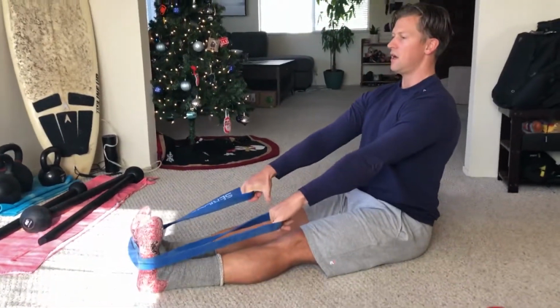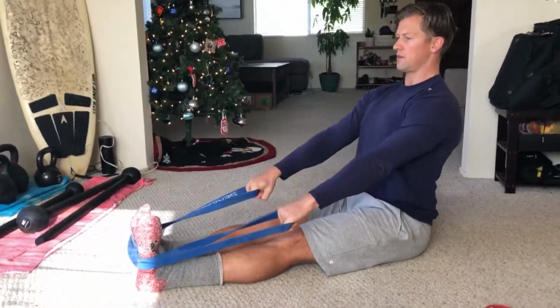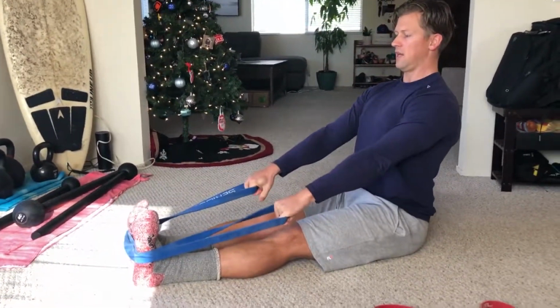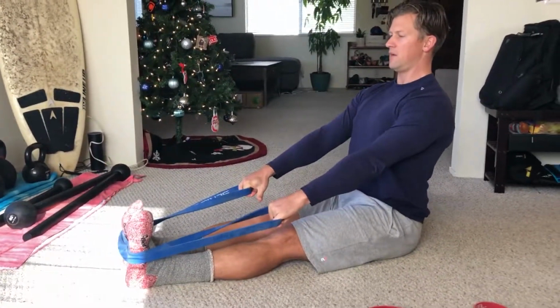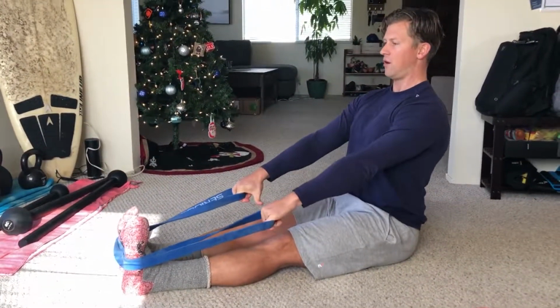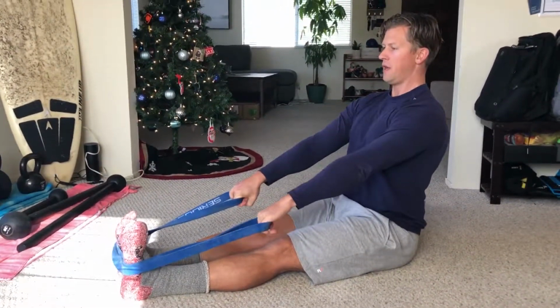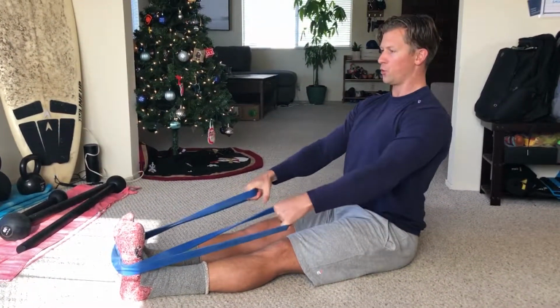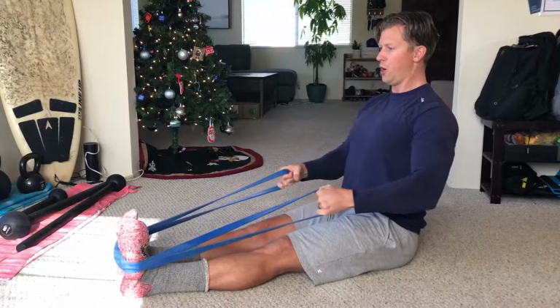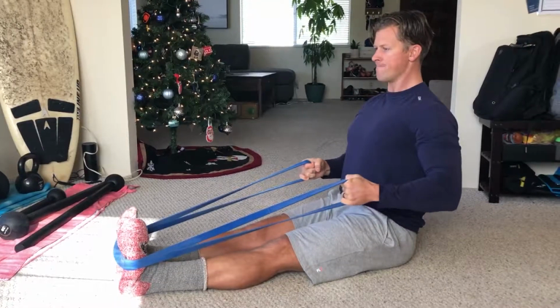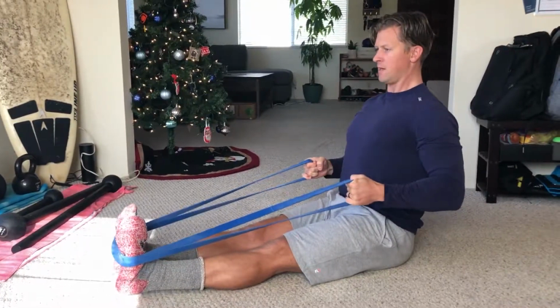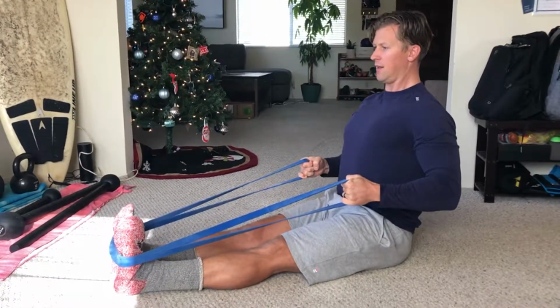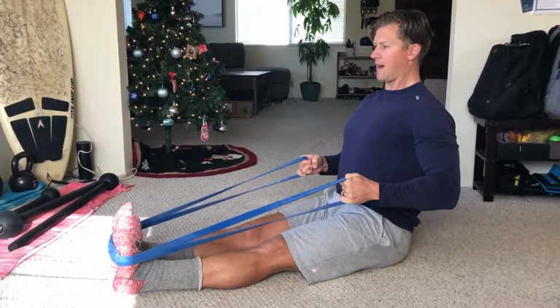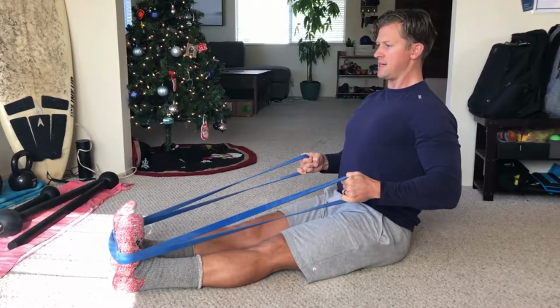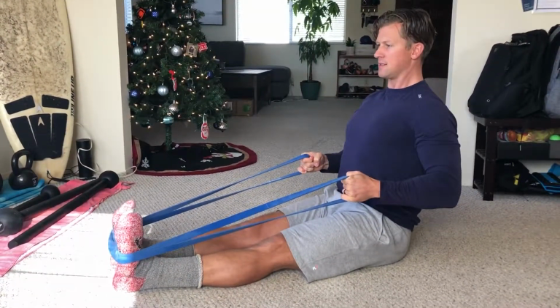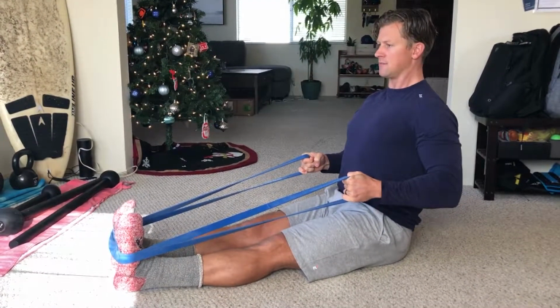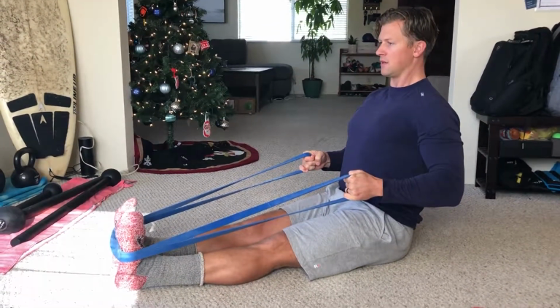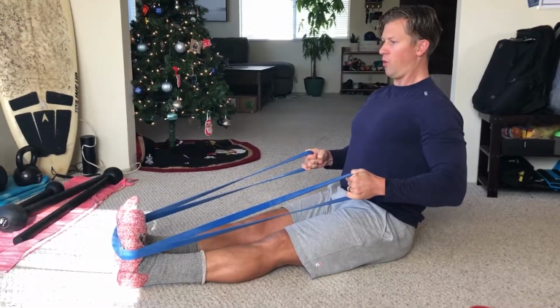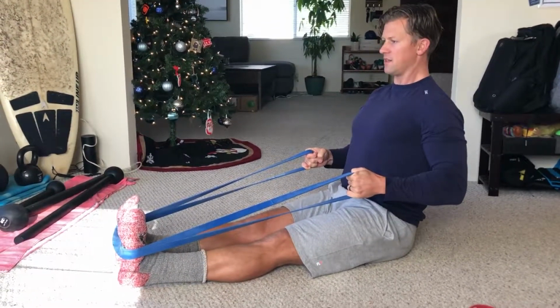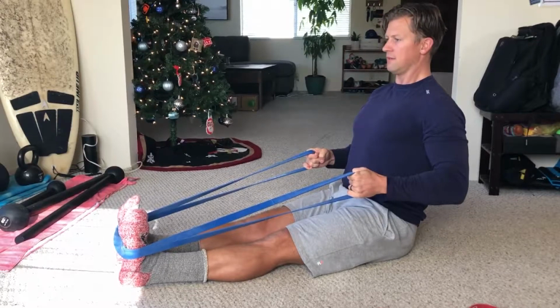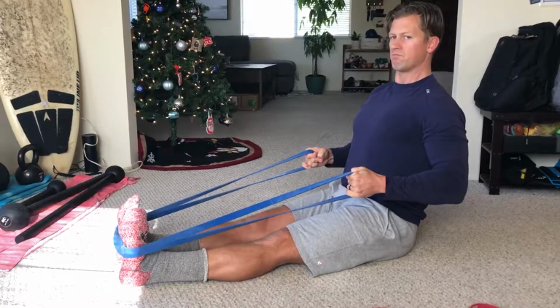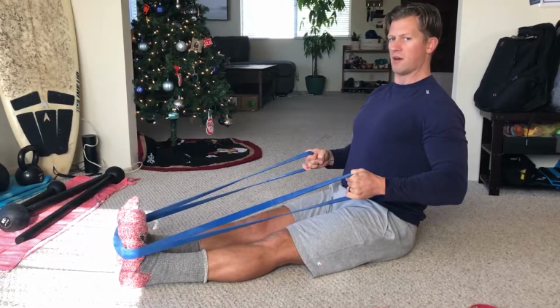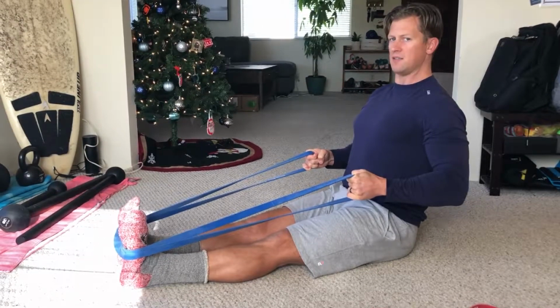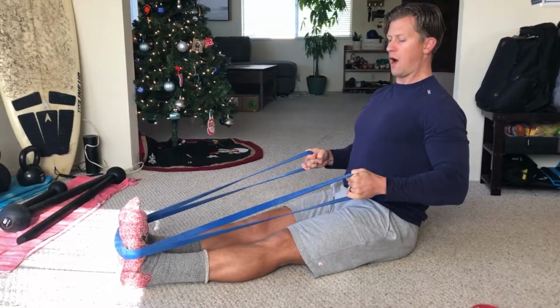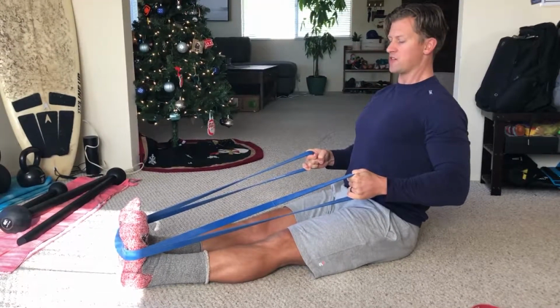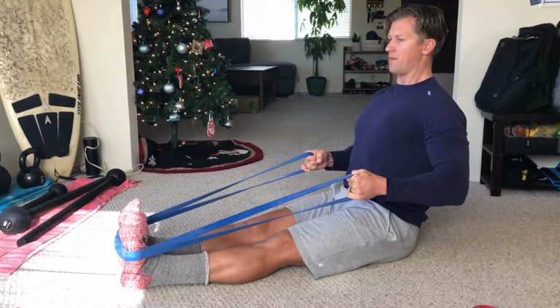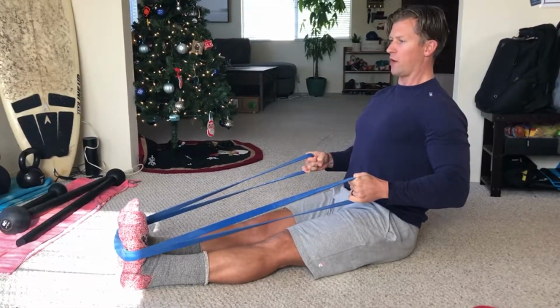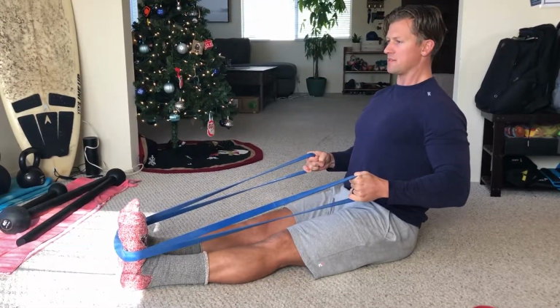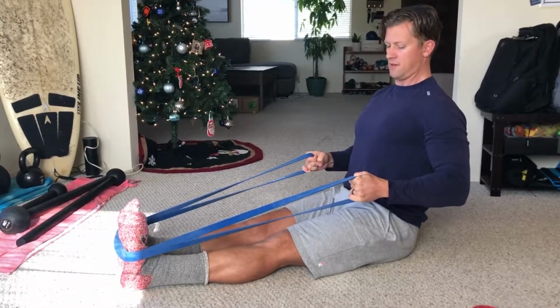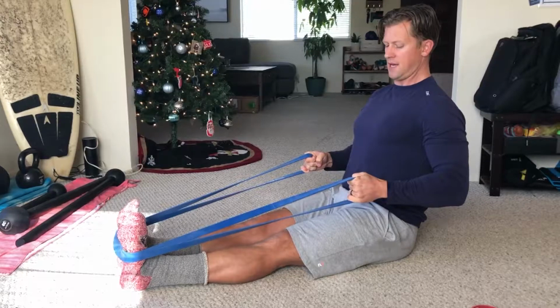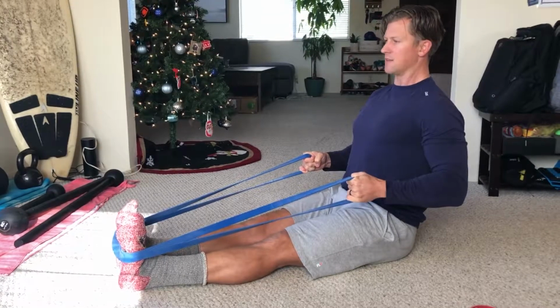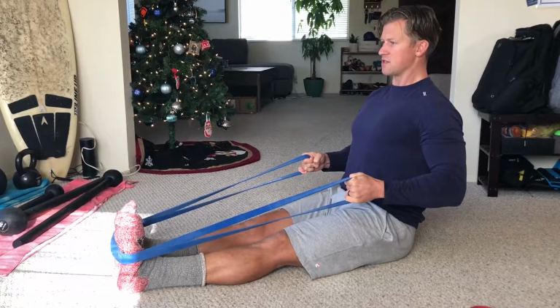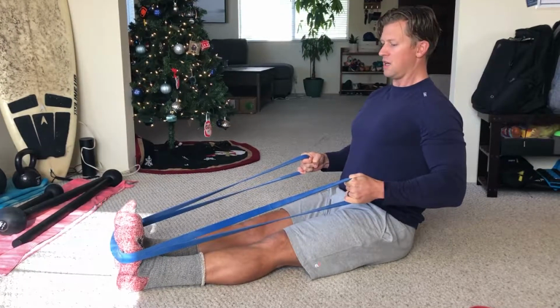Lengthen up nice and tall, row, and lock that in place. Hold this position as long as you need to, or however long you've programmed for yourself, maintaining that position throughout.